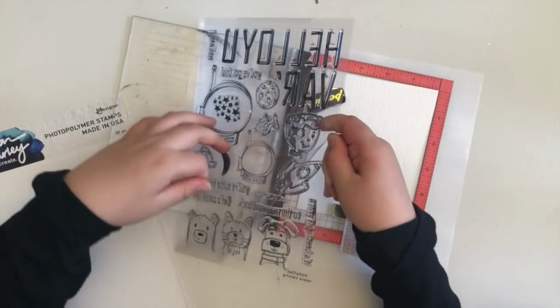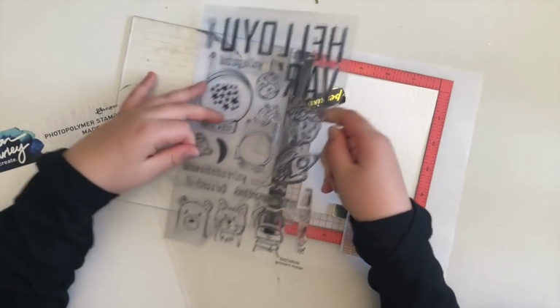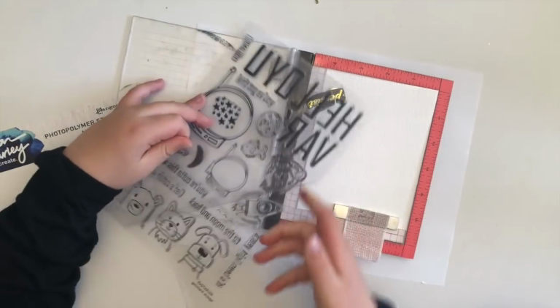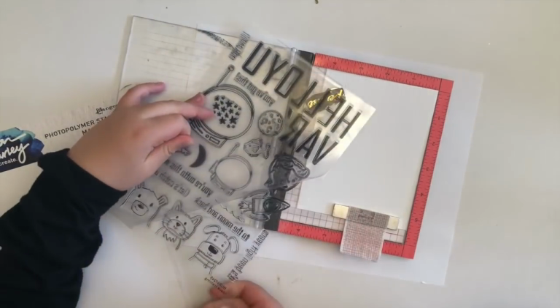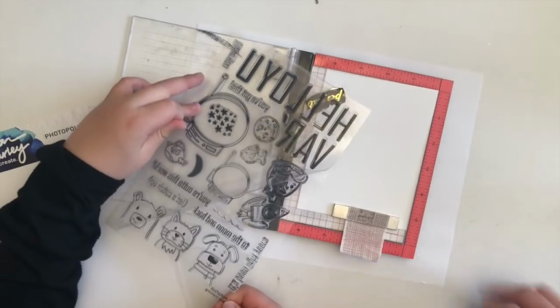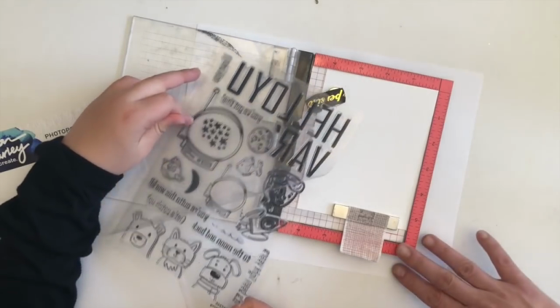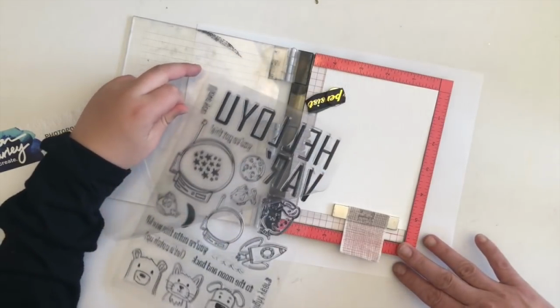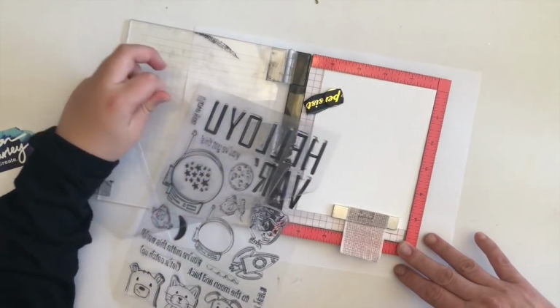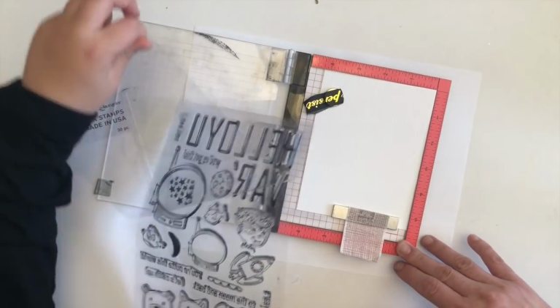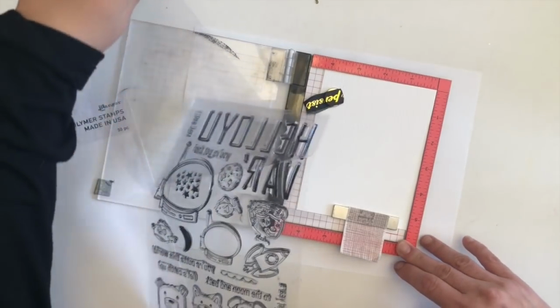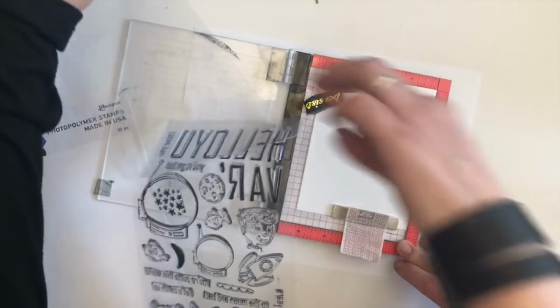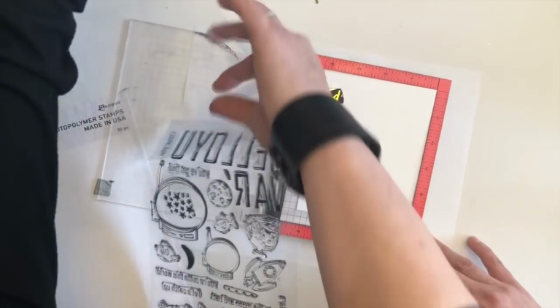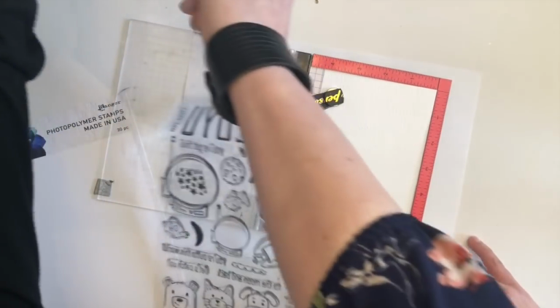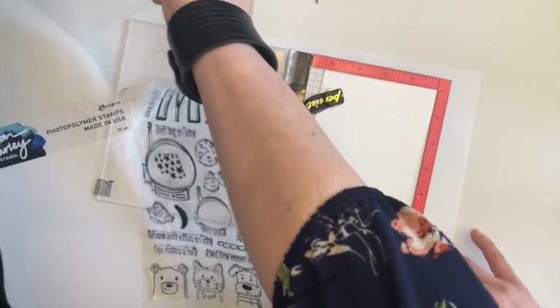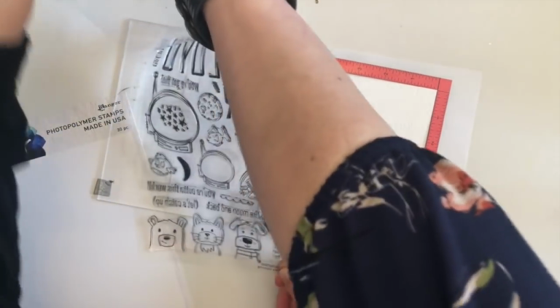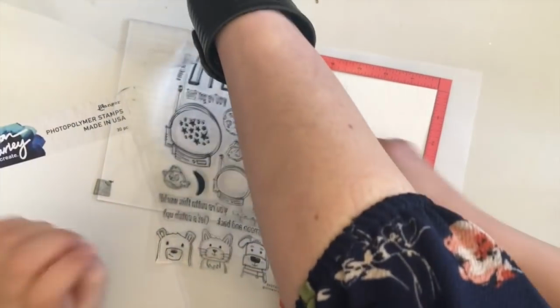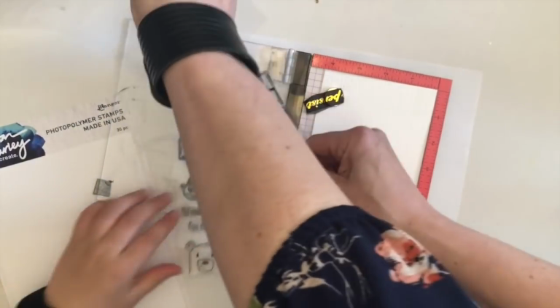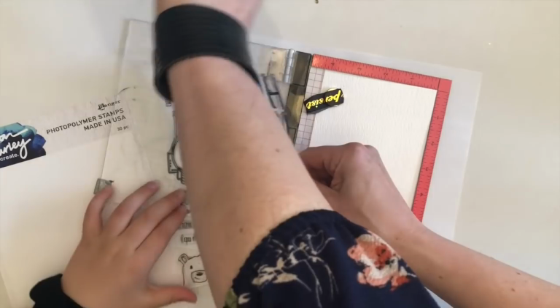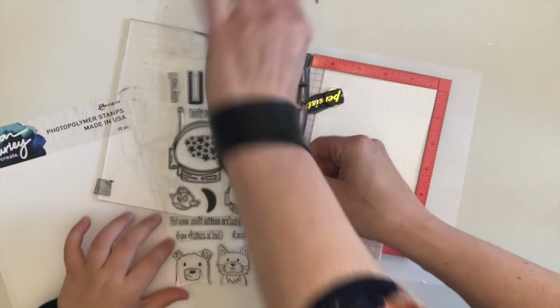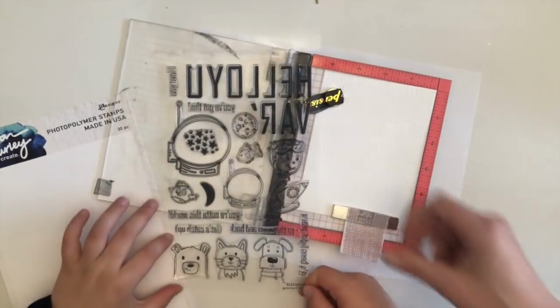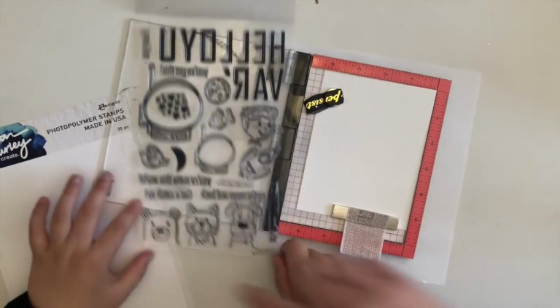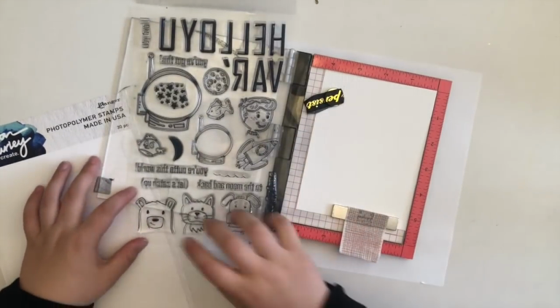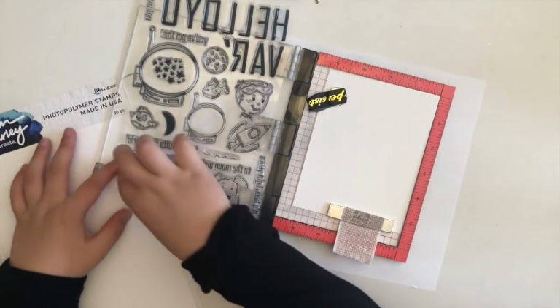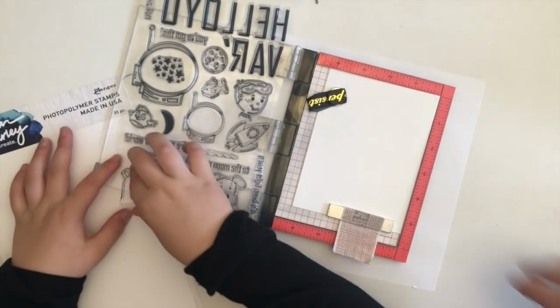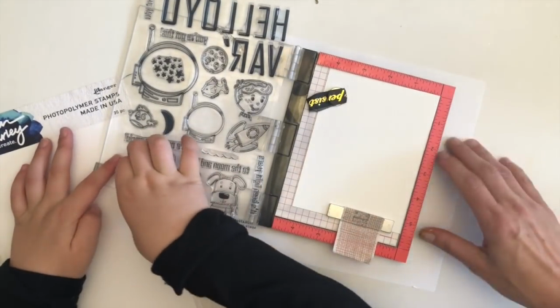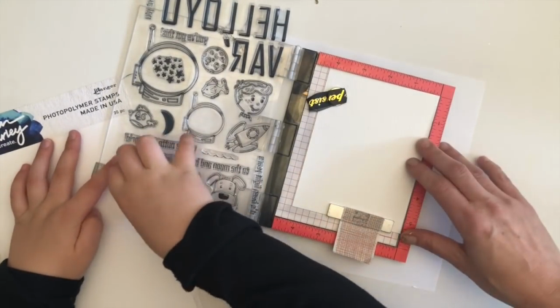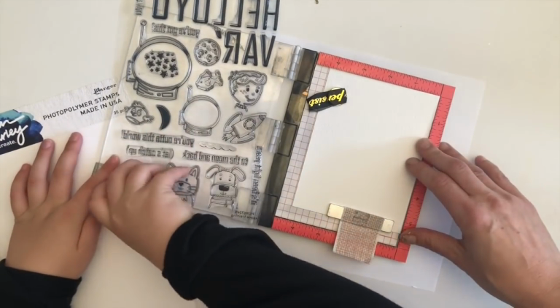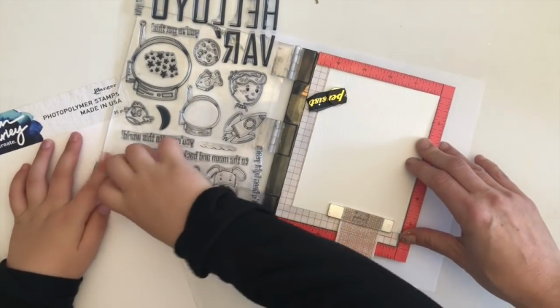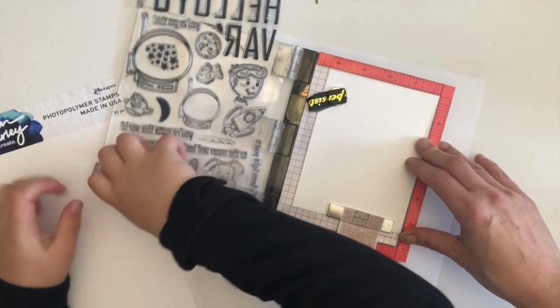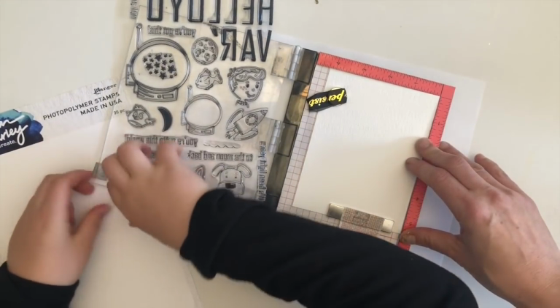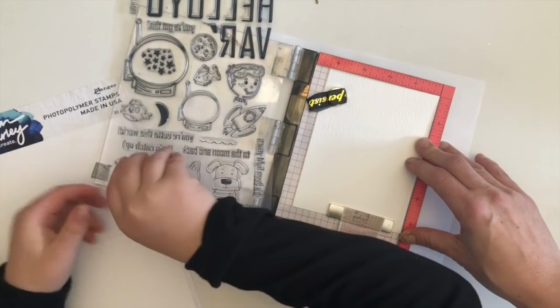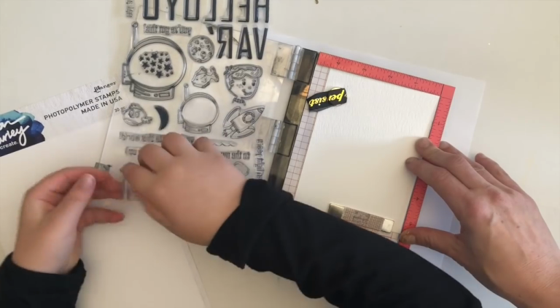And girls! Okay so we've got the mini MISTI. We've got some Tim Holtz cardstock. What we're gonna do is stamp the images you want to stamp on here.